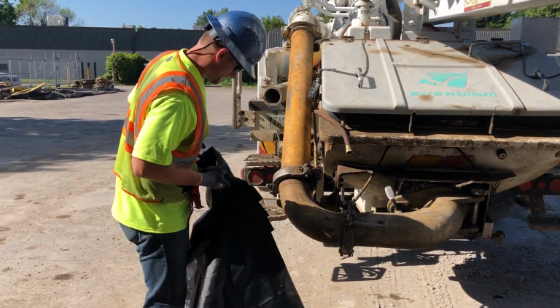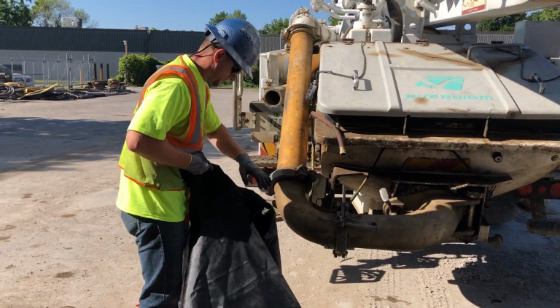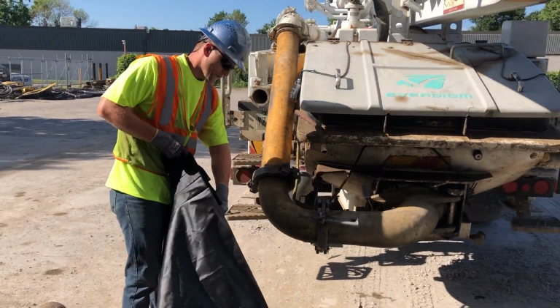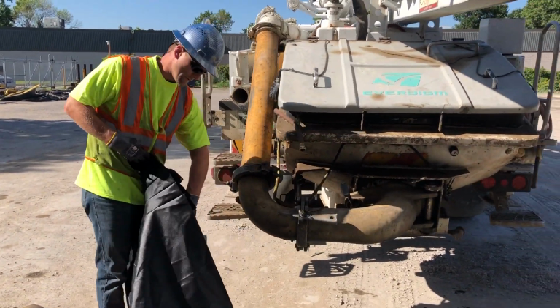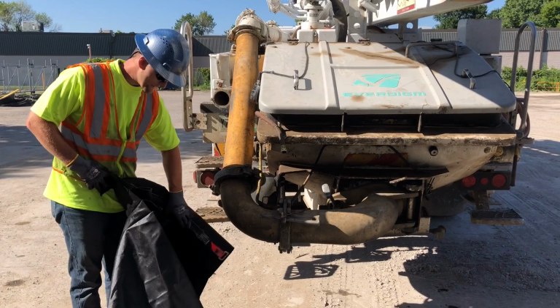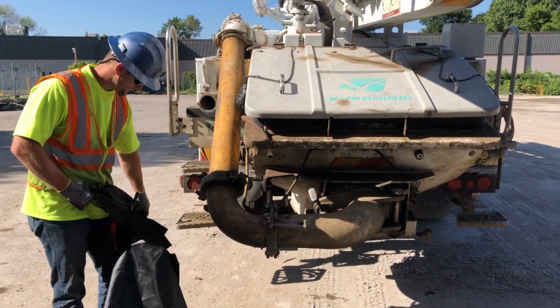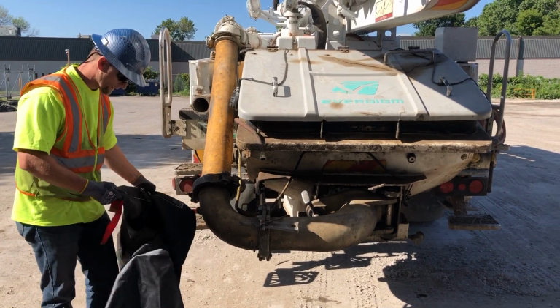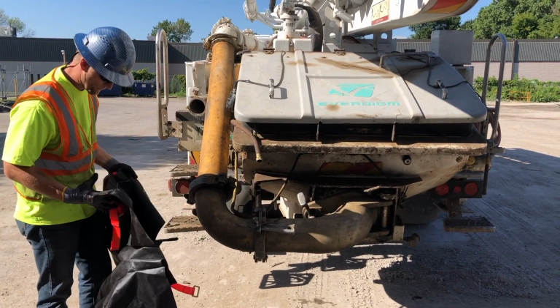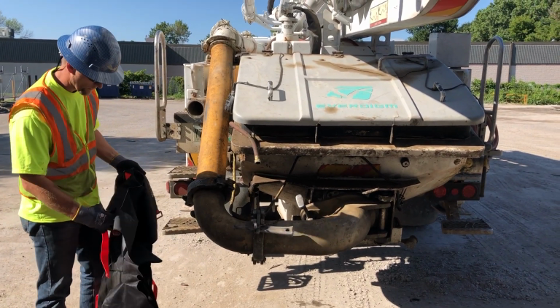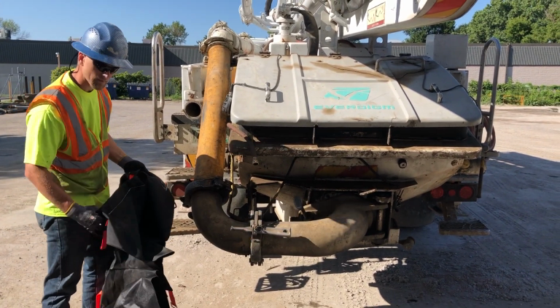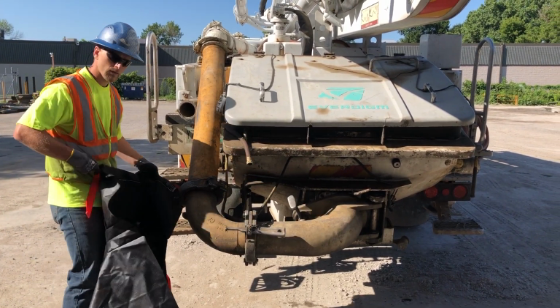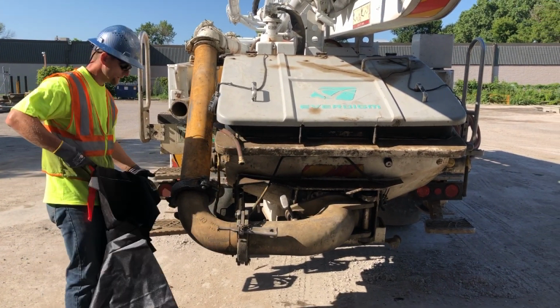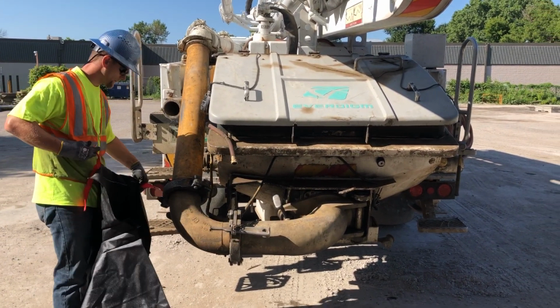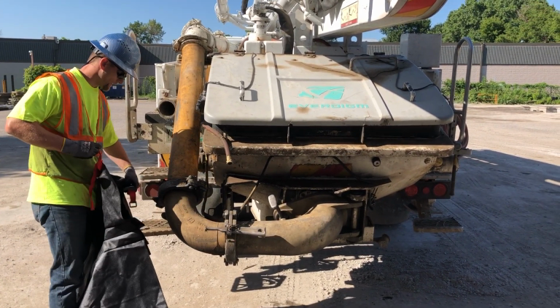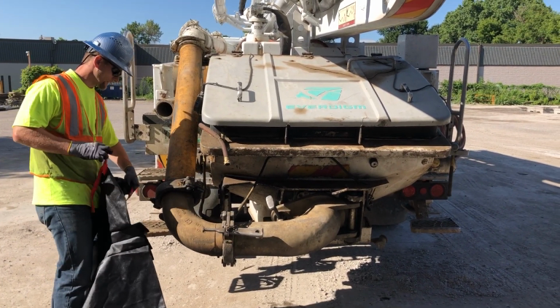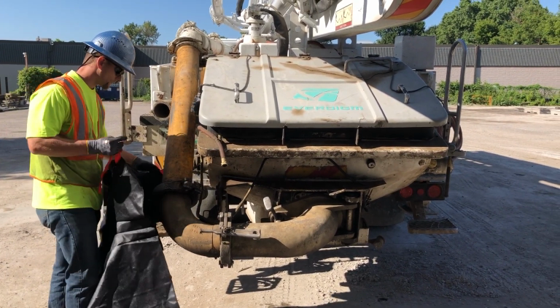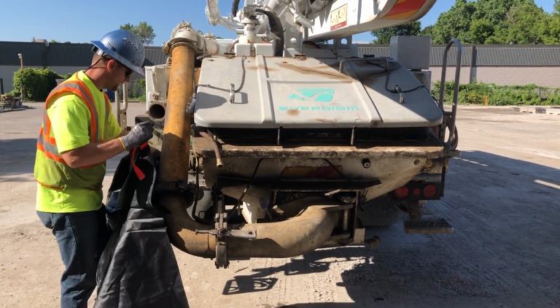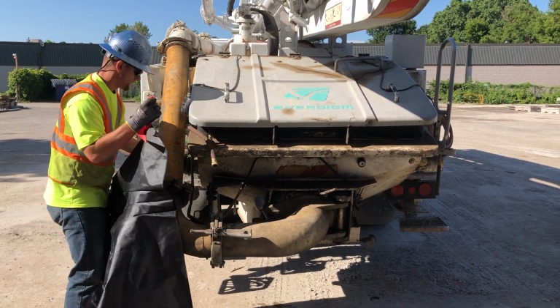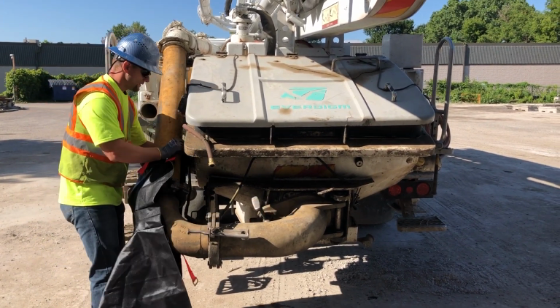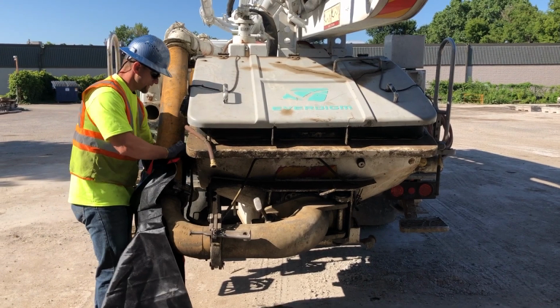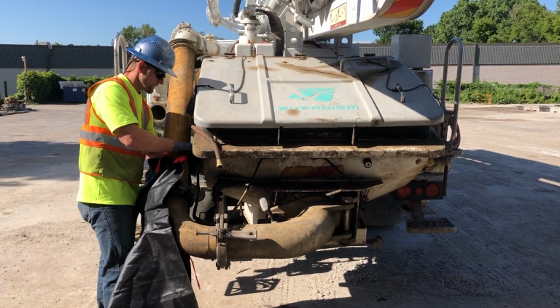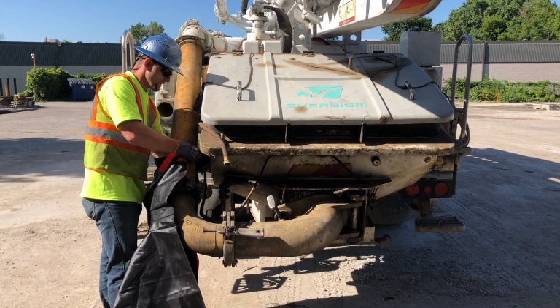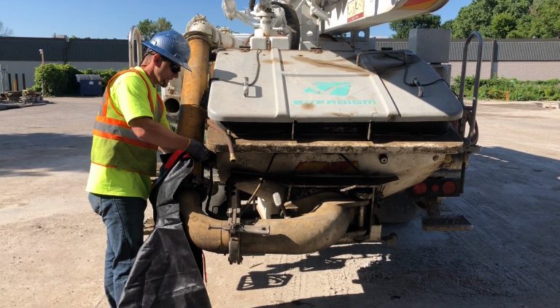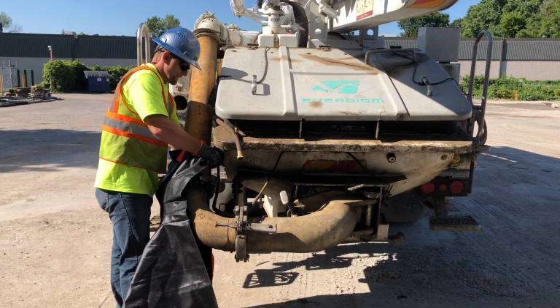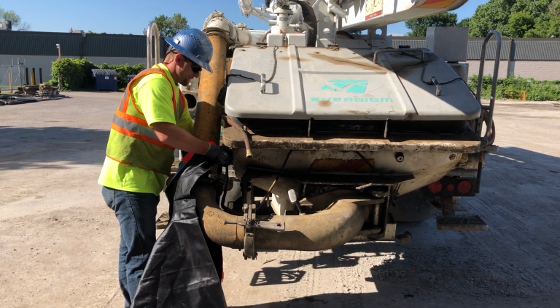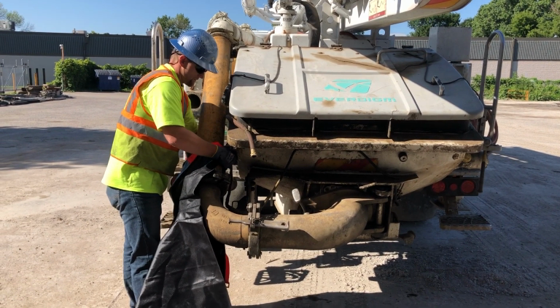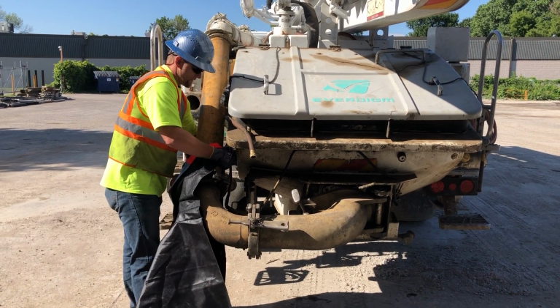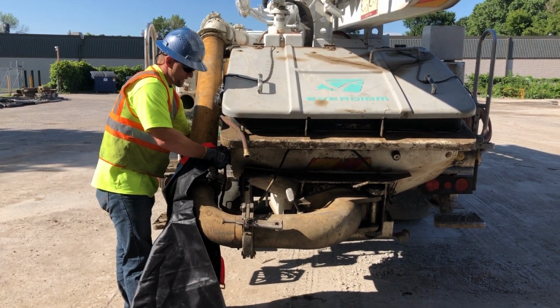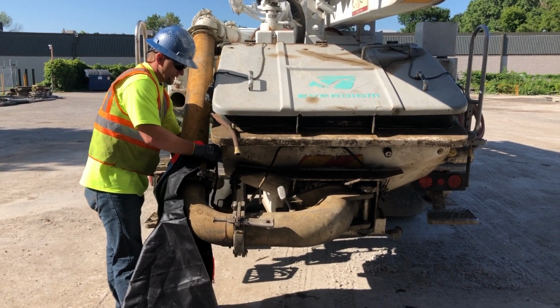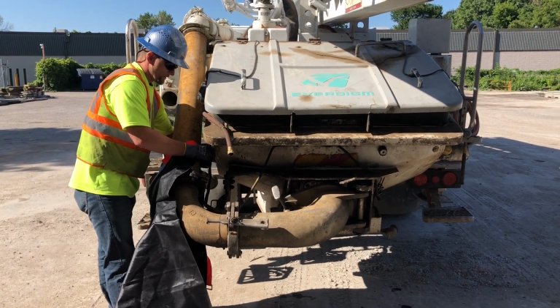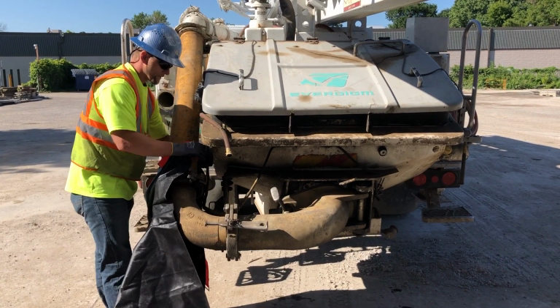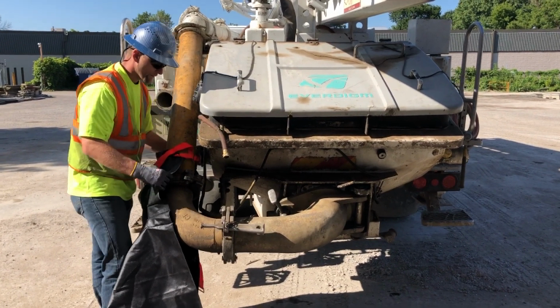I'm going to show you the quick and easiness of installing a python pump cover on this ever-dying truck. This is a universal cover.